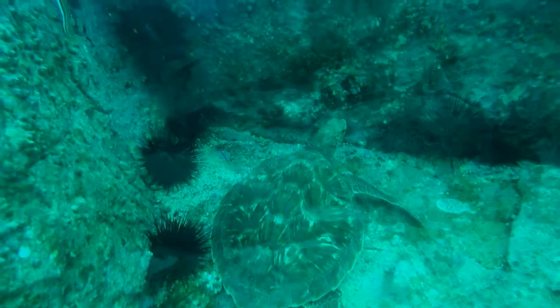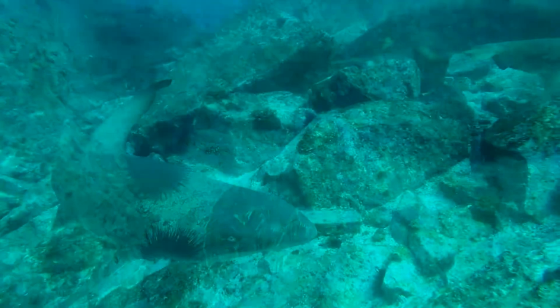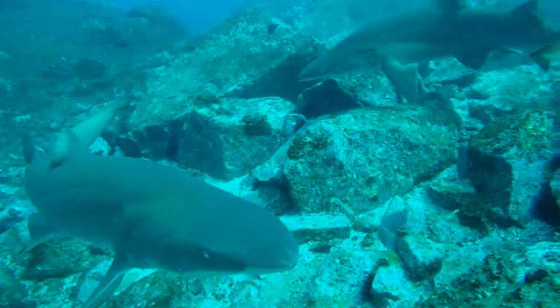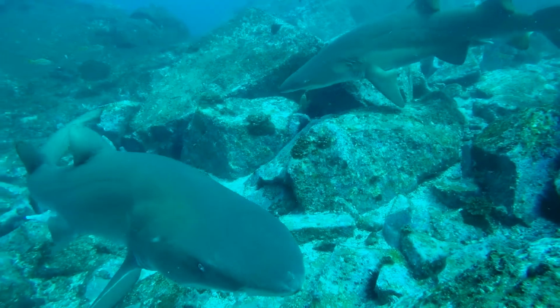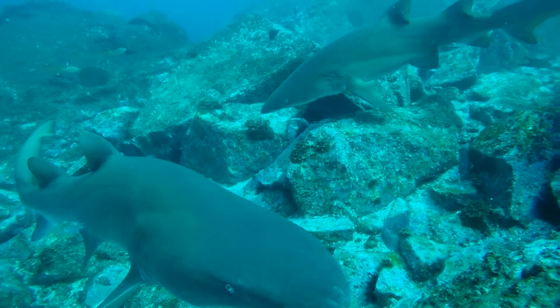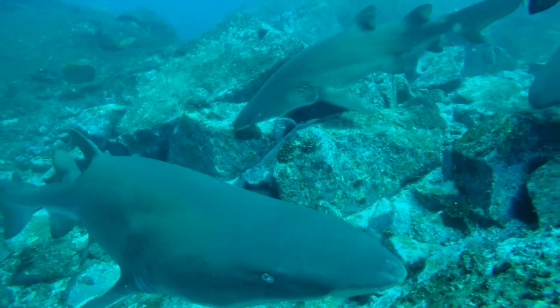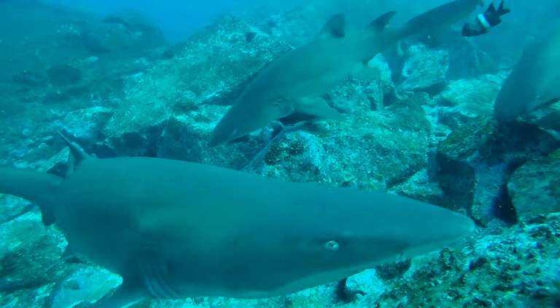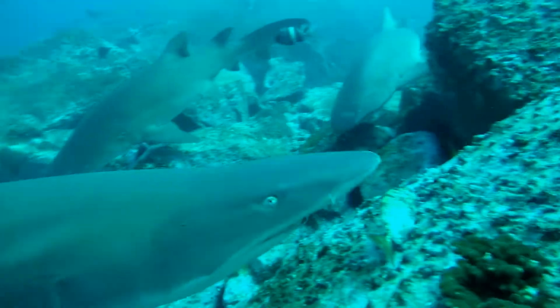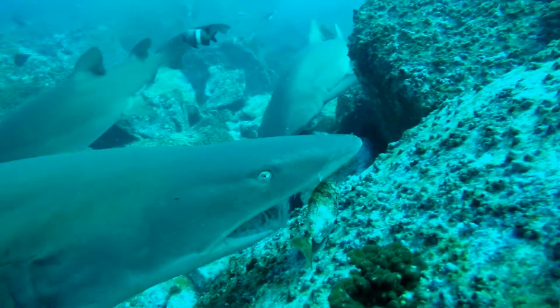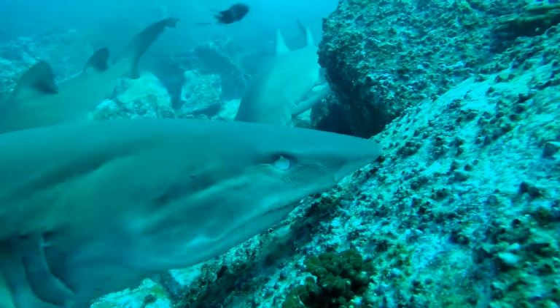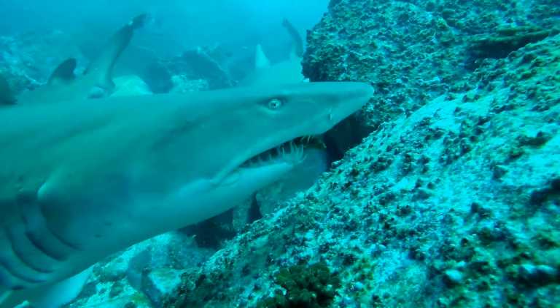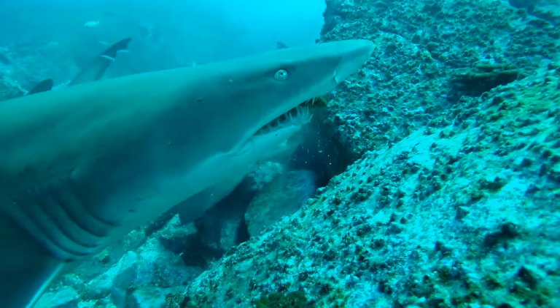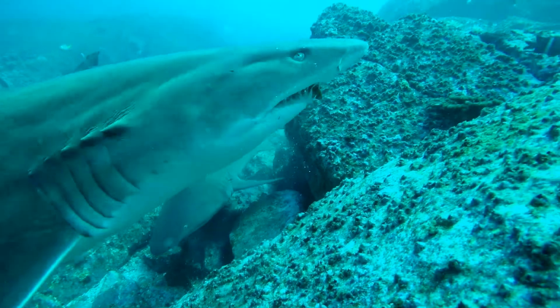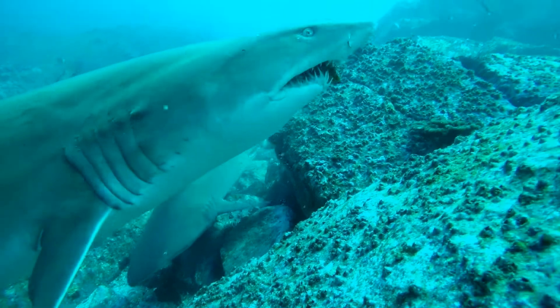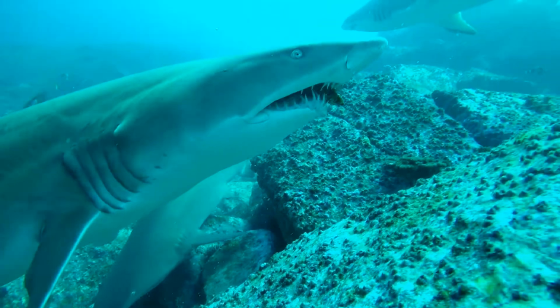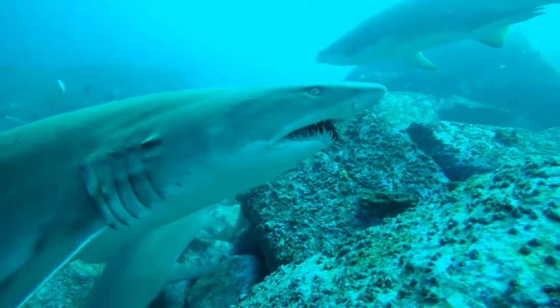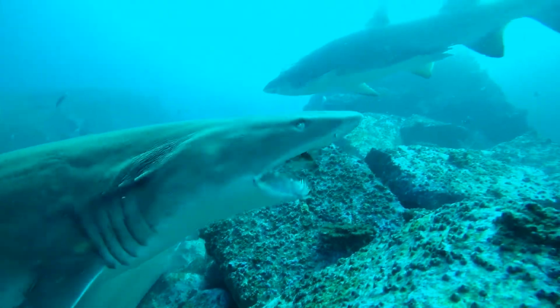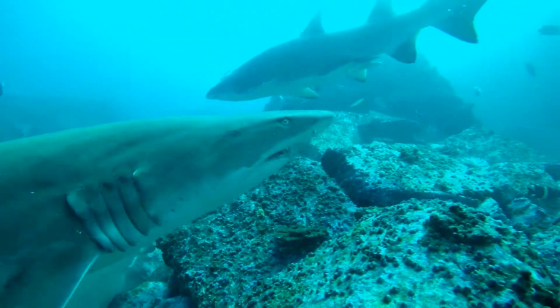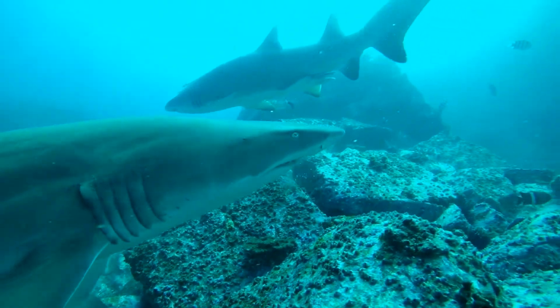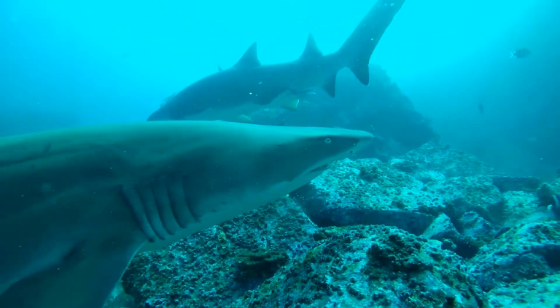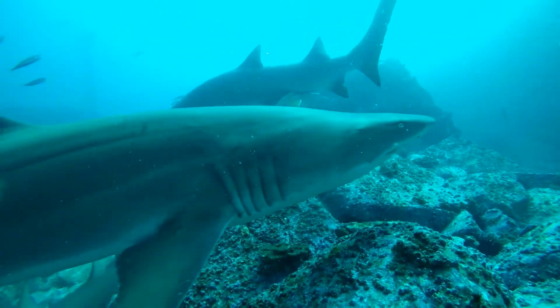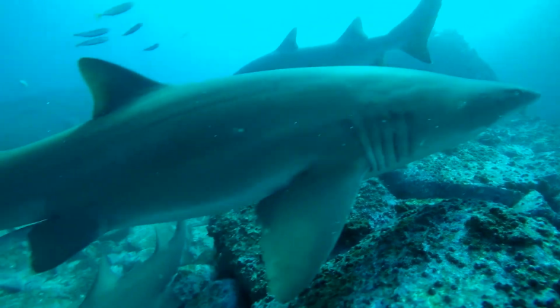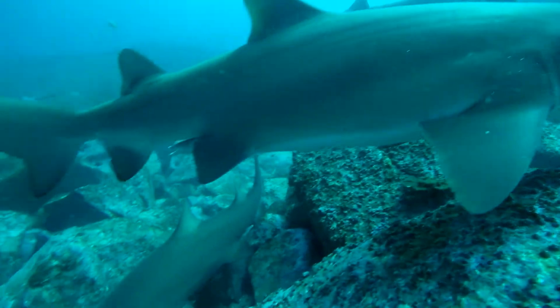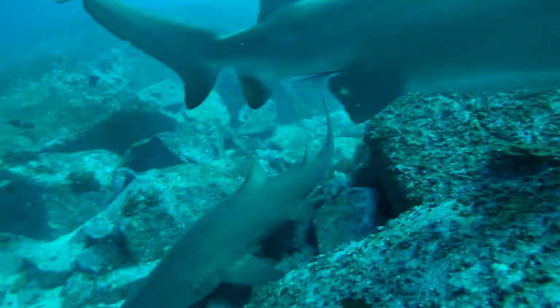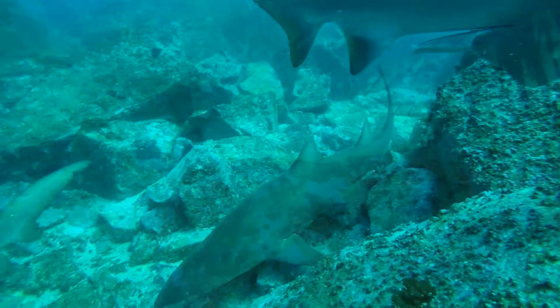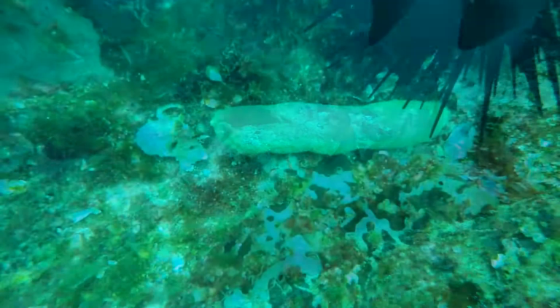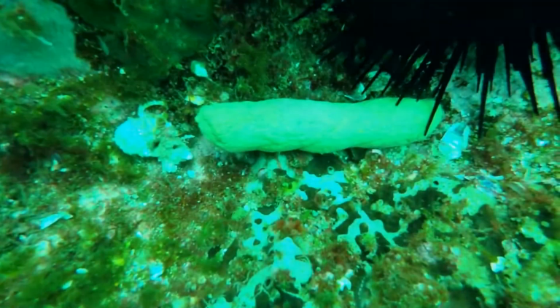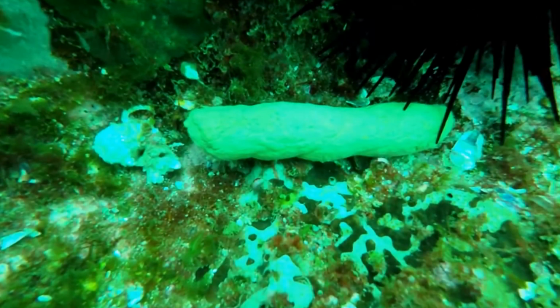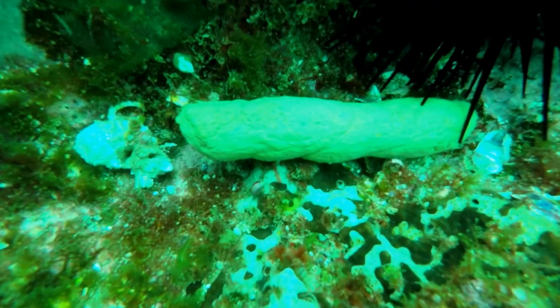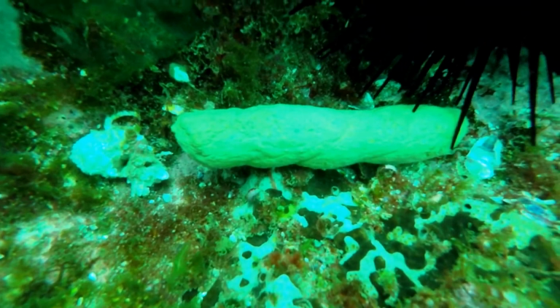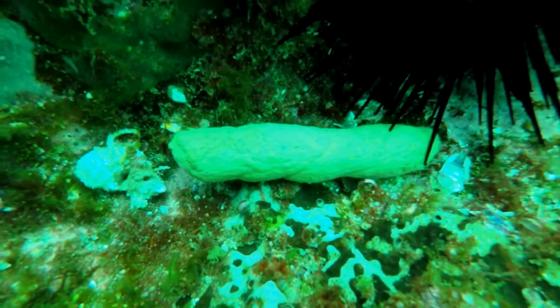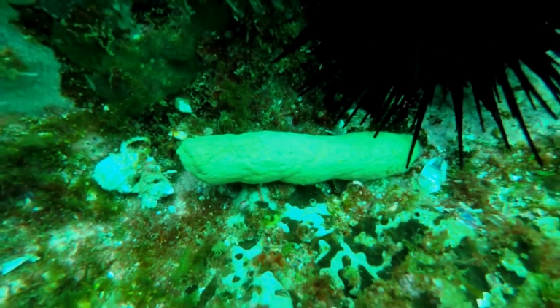Sharks are extremely well known for eating, and where there is a lot of eating there's always a lot of pooing. Chances are that if you've dived a lot with sharks before, you've seen shark poo and simply not known what it was. So here's one to satisfy your curiosity.